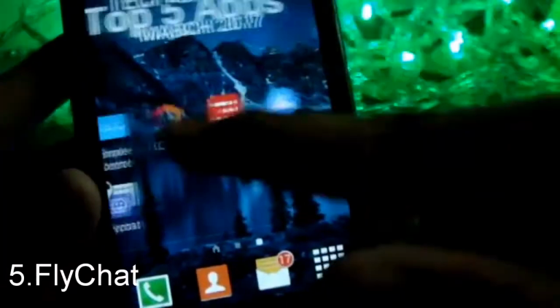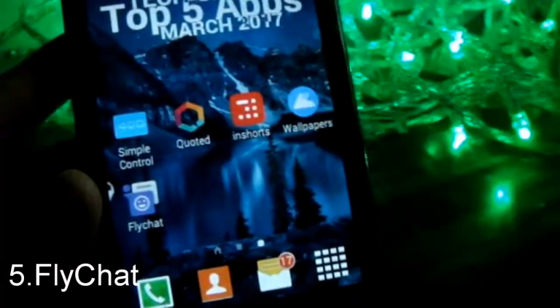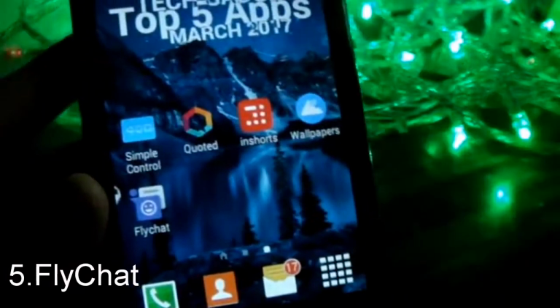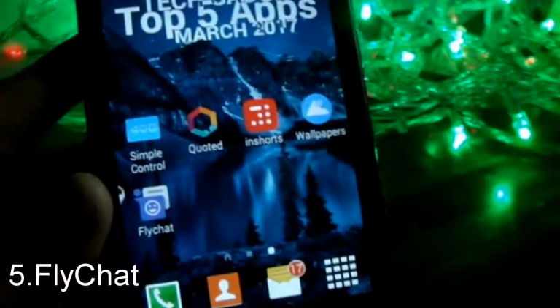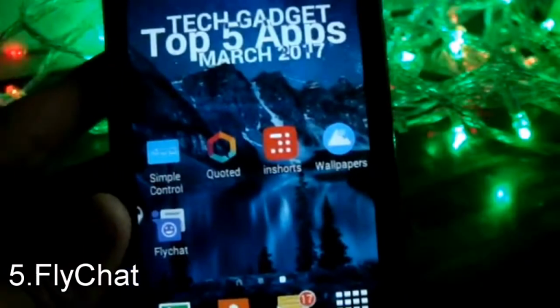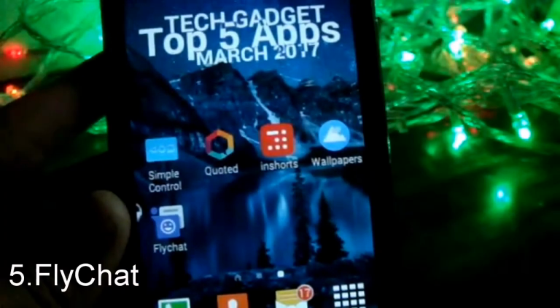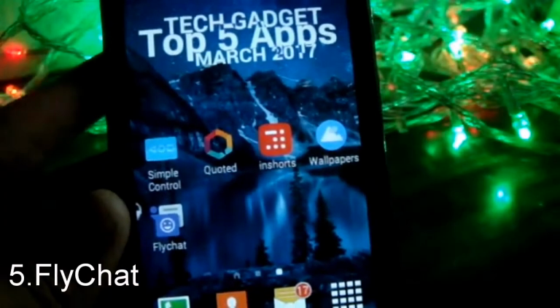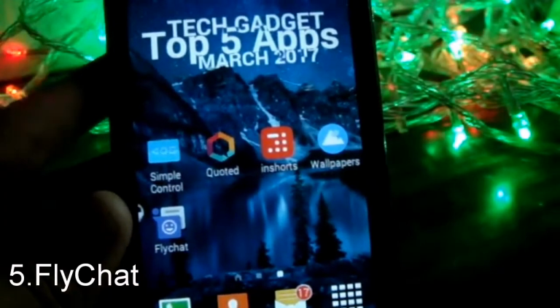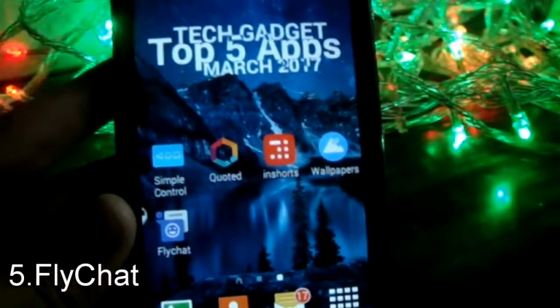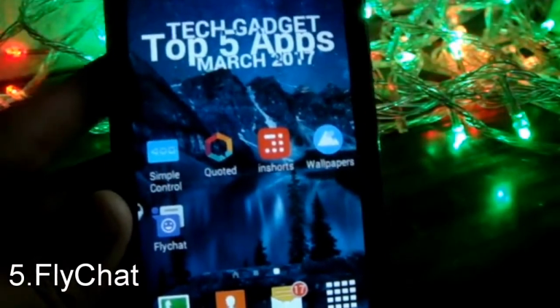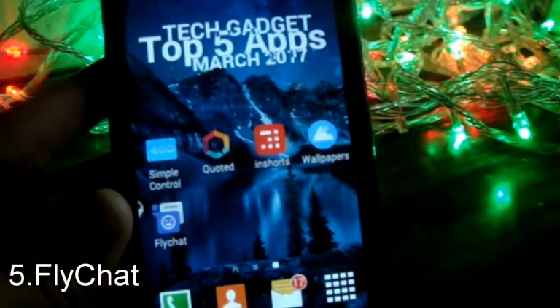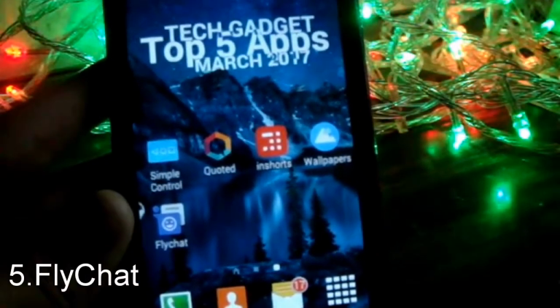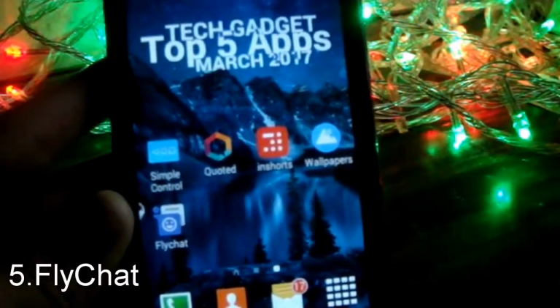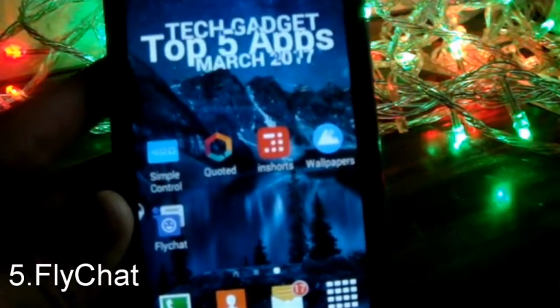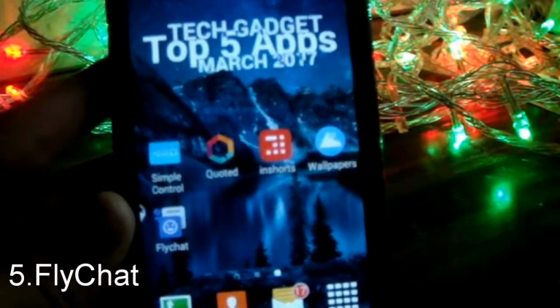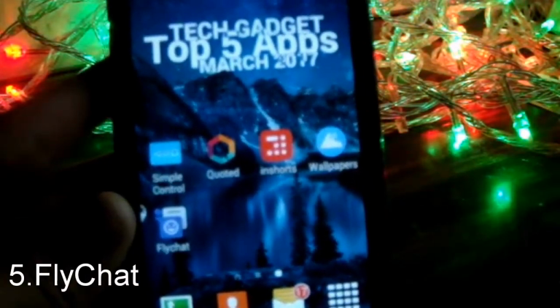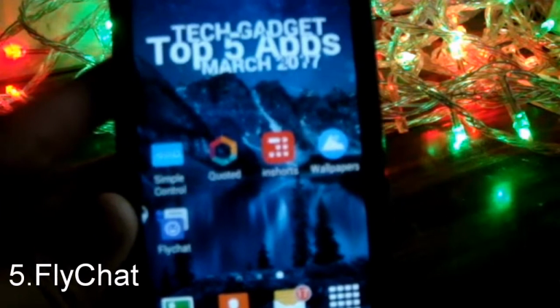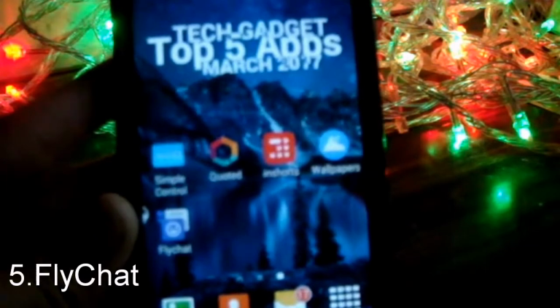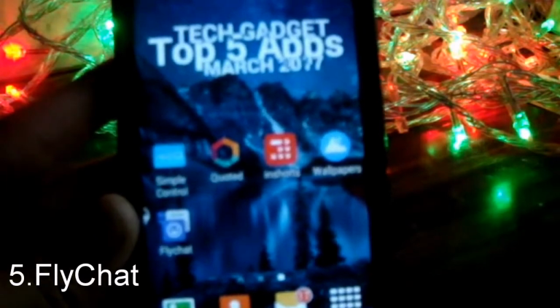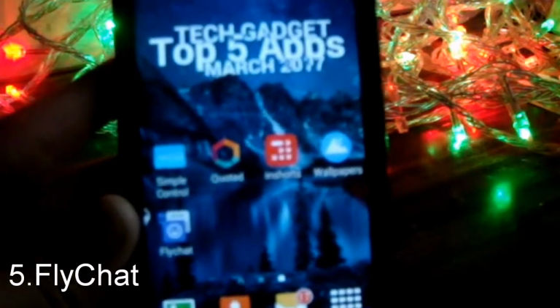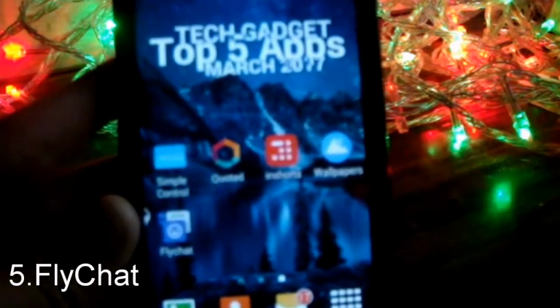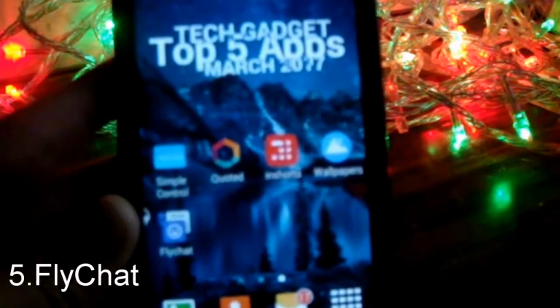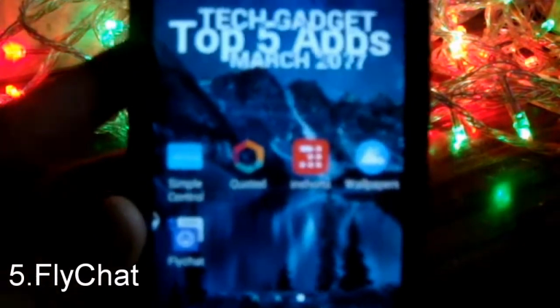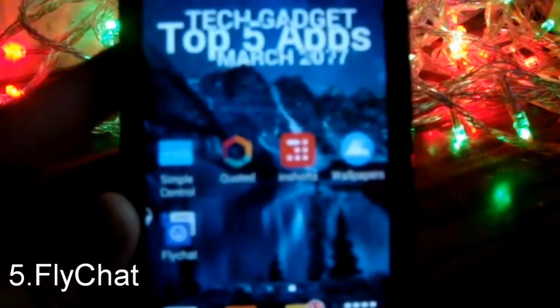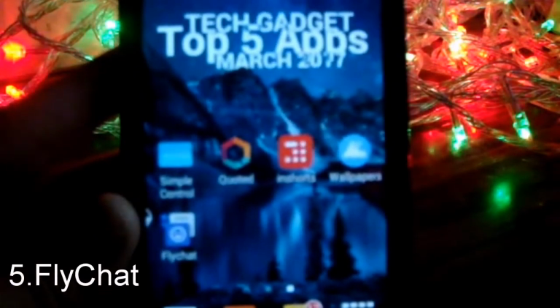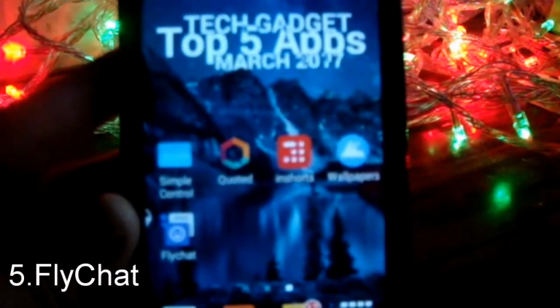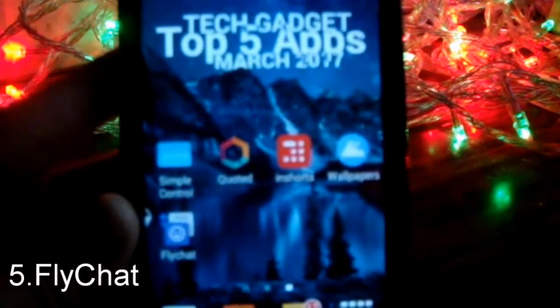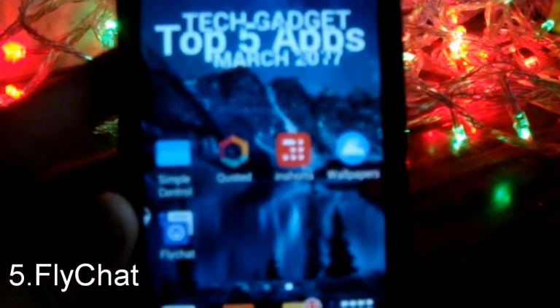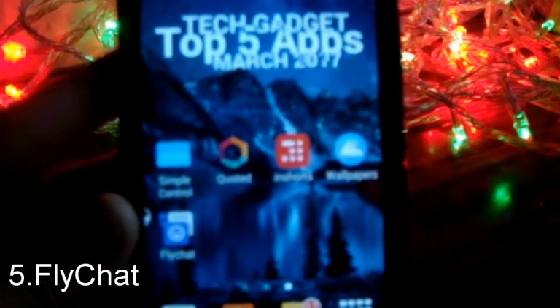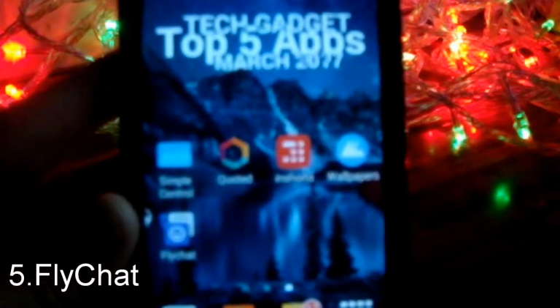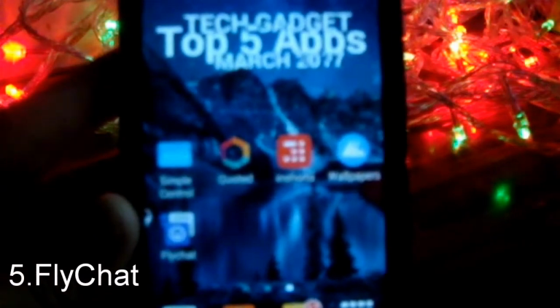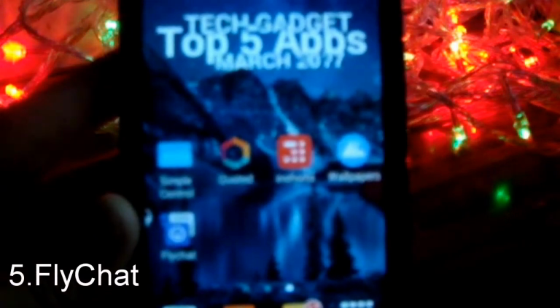So those were the top 5 apps for the month of March 2017. Thanks a lot for watching — this is Harshith, and hope to see you in my next video. Thank you.